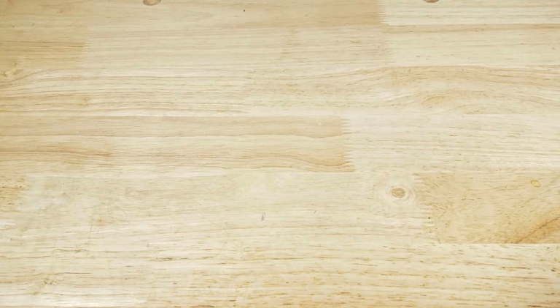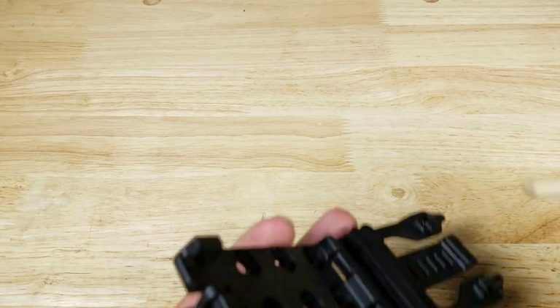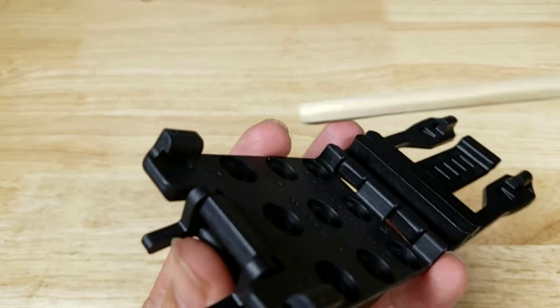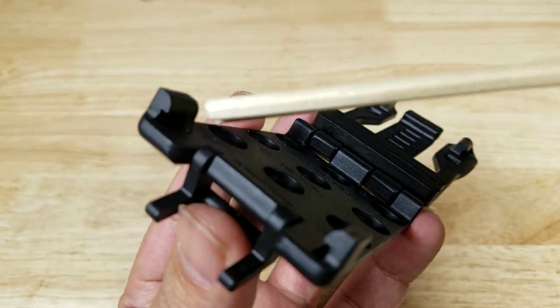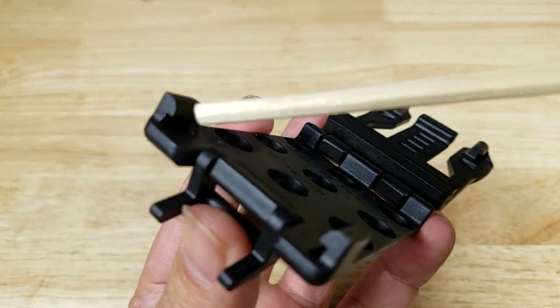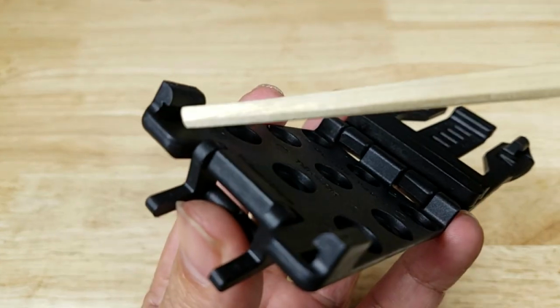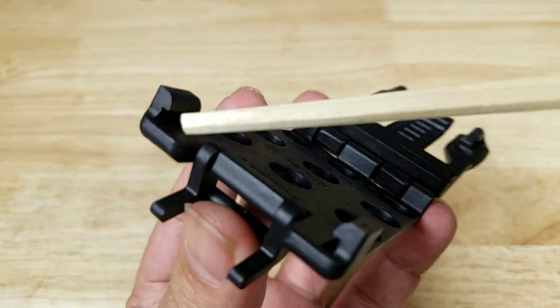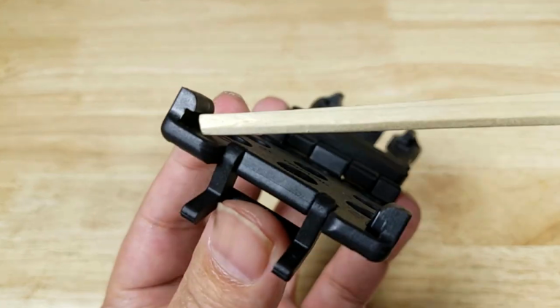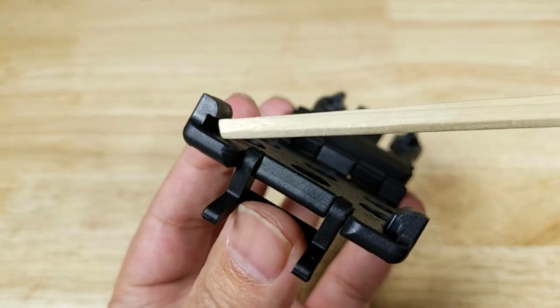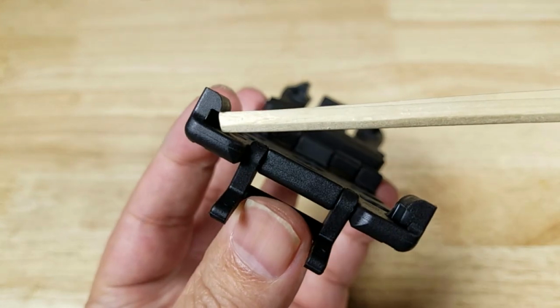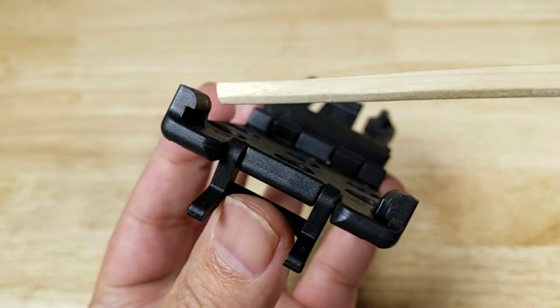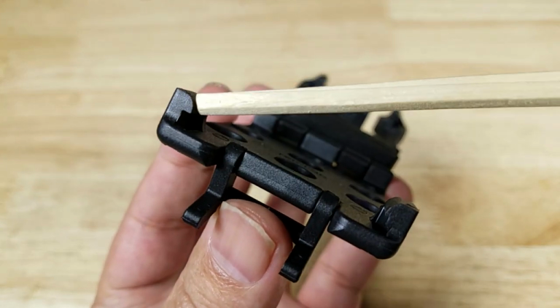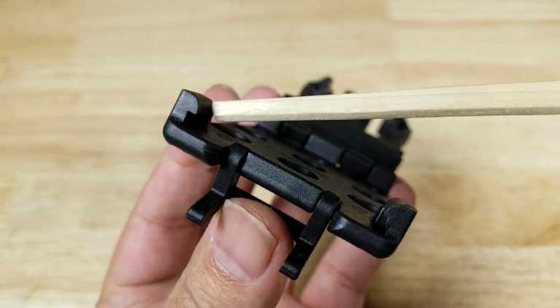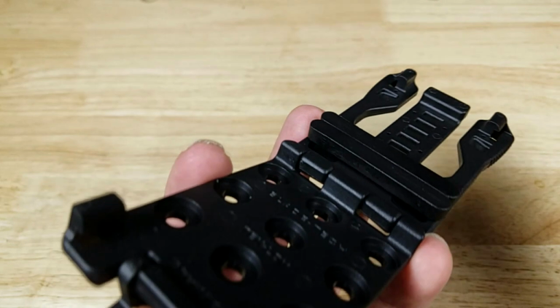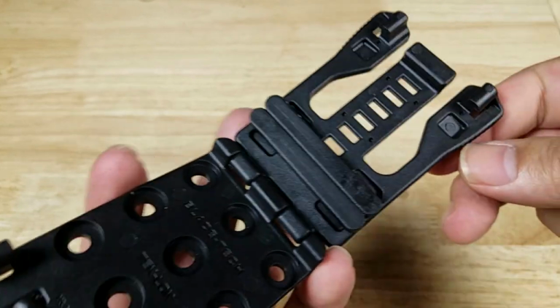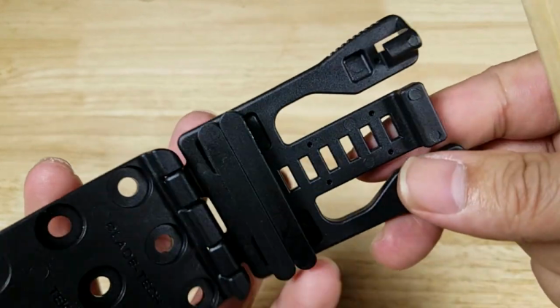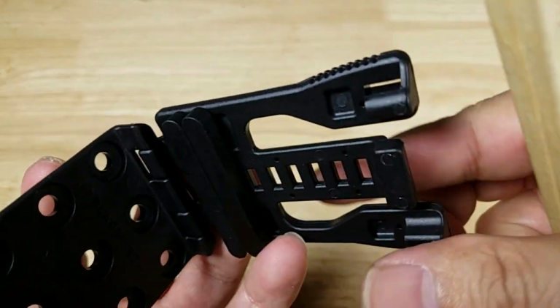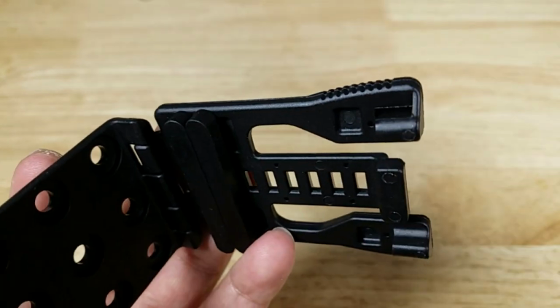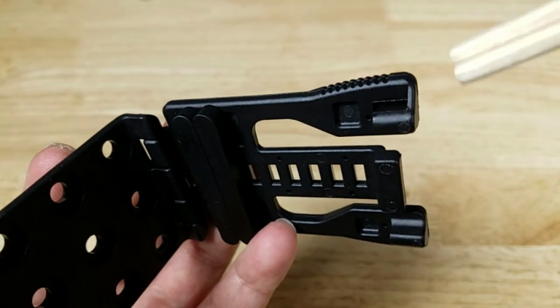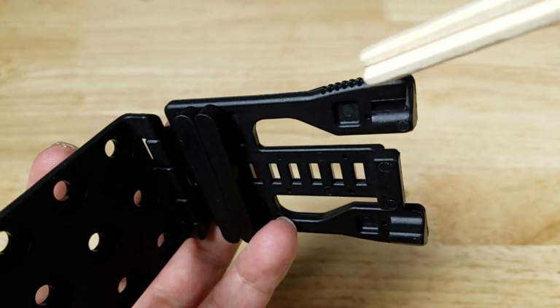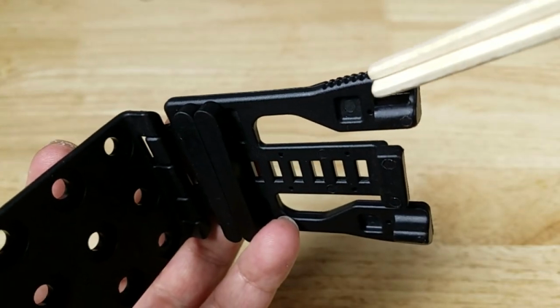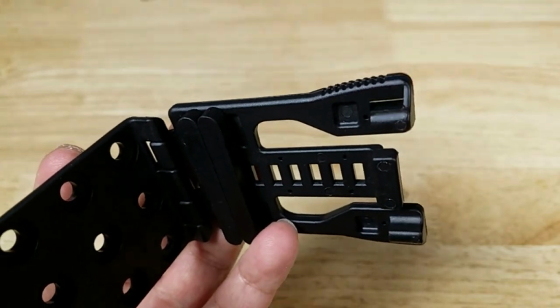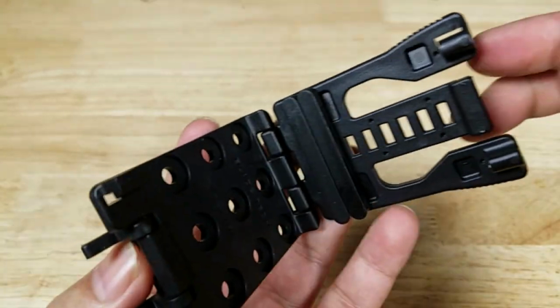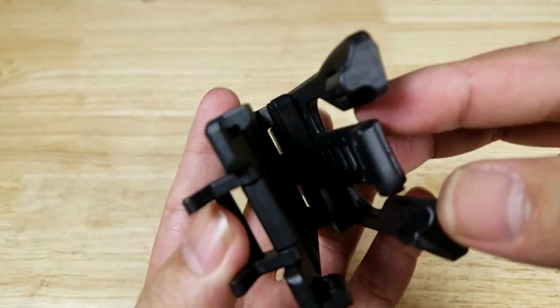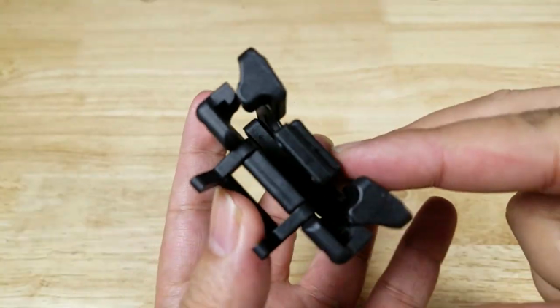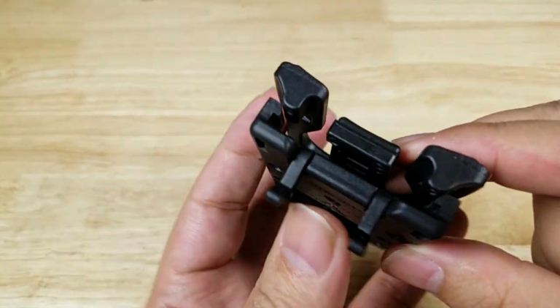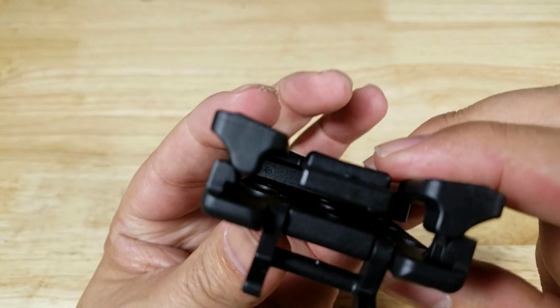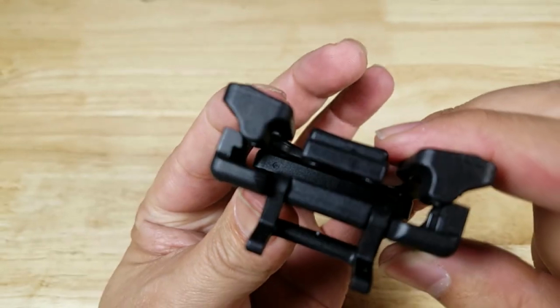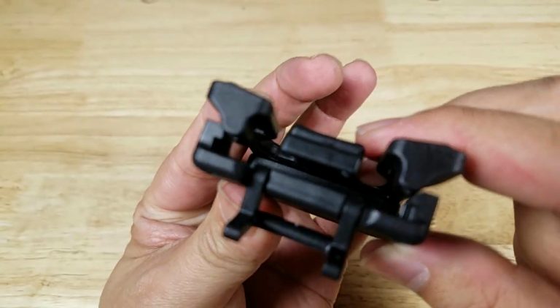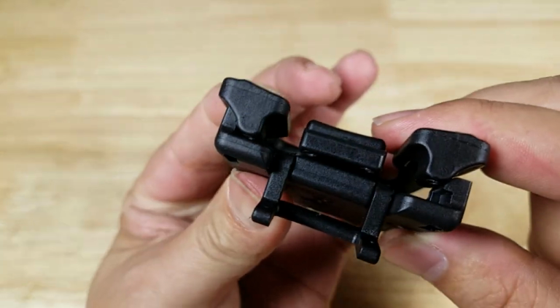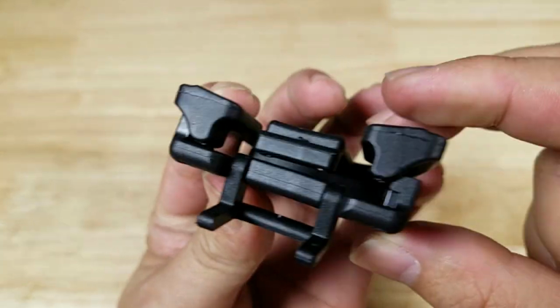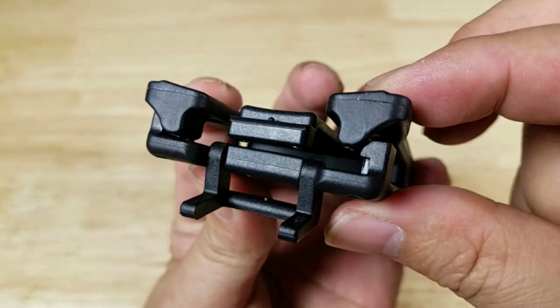Just so you have a visual reference to what the hooks look like — here they are on this side and they hook into this top portion right in here. And when you close it together, that's what it looks like.